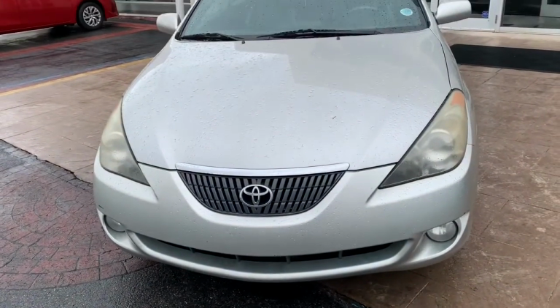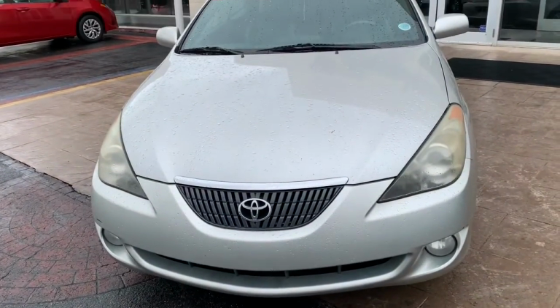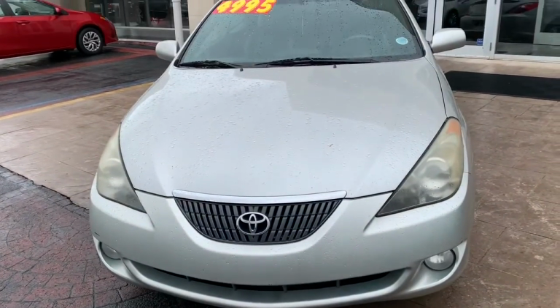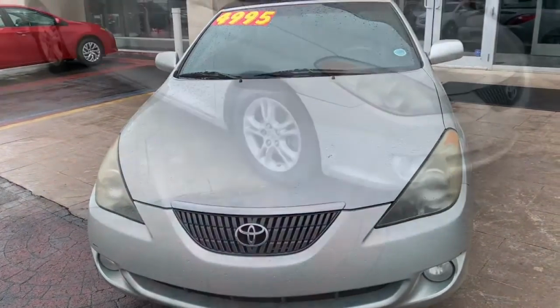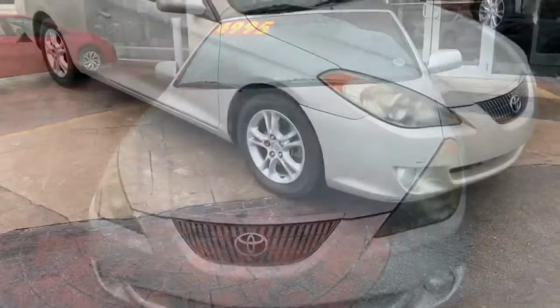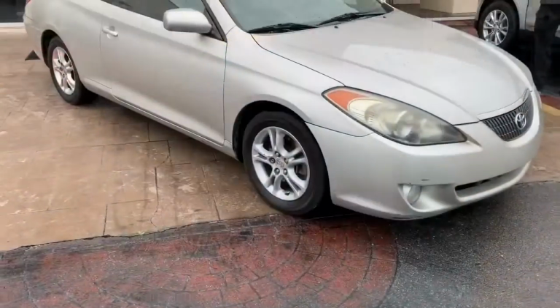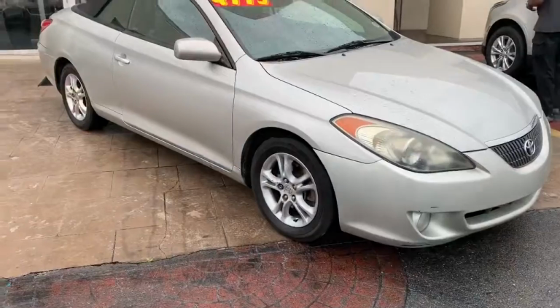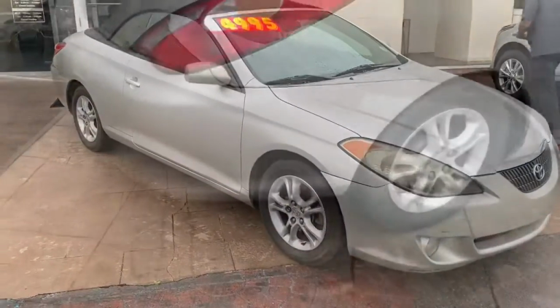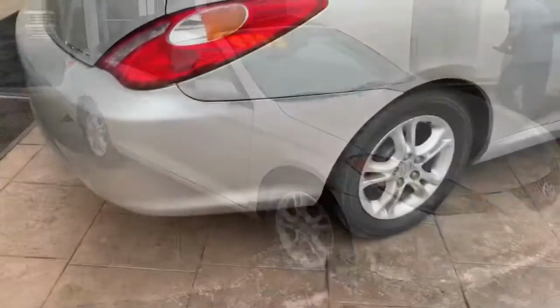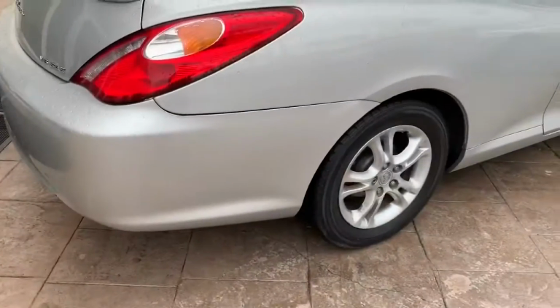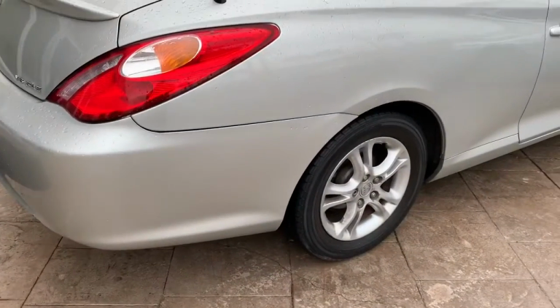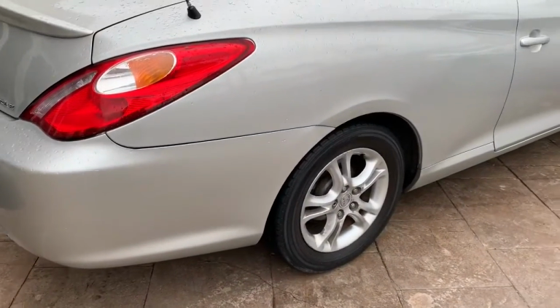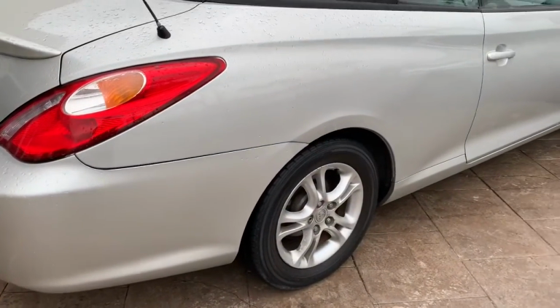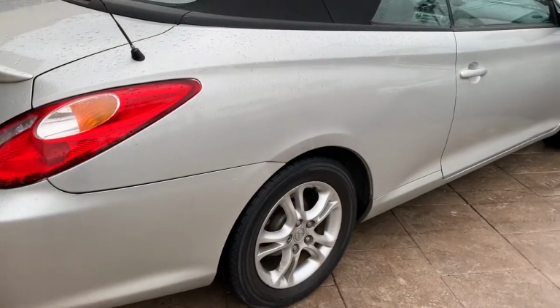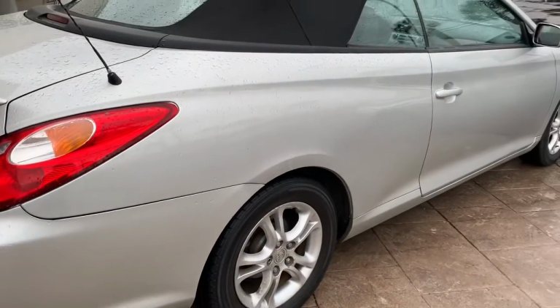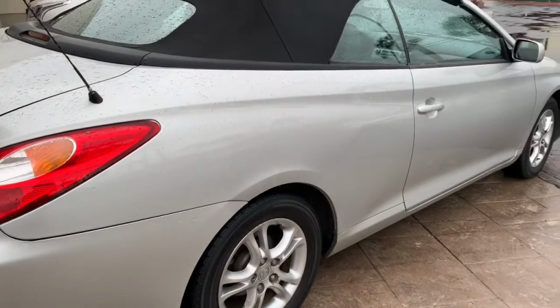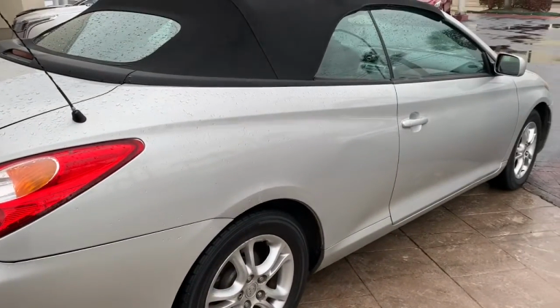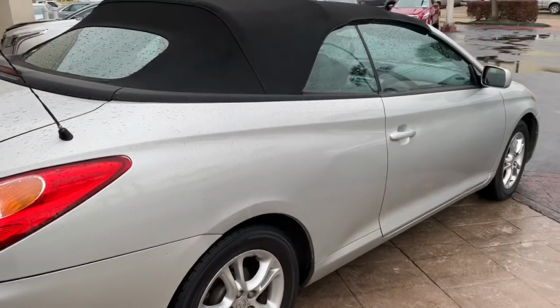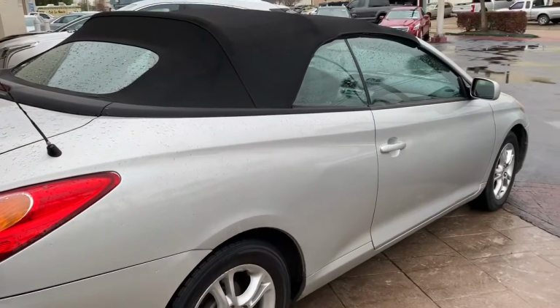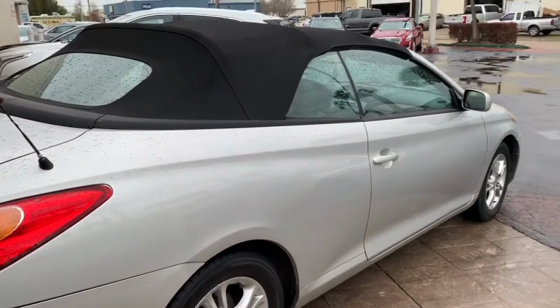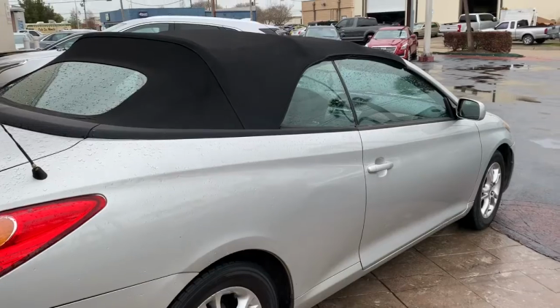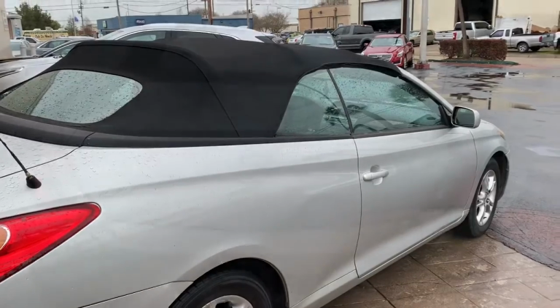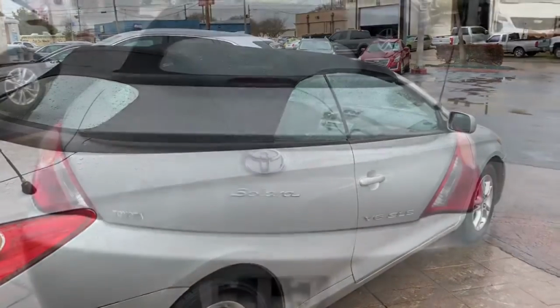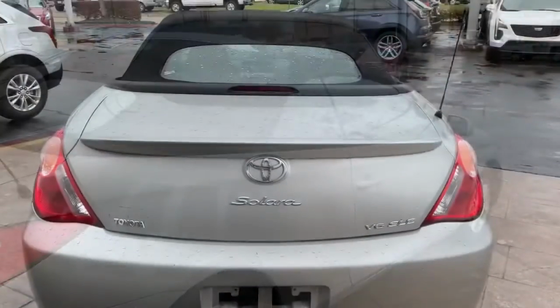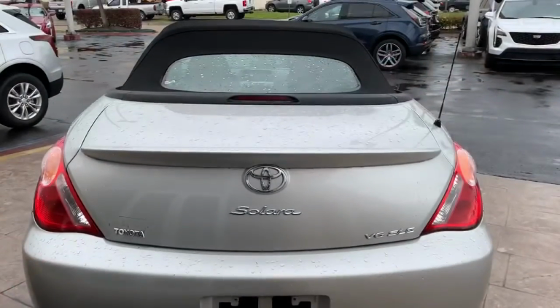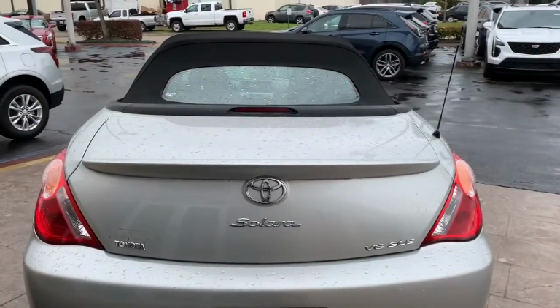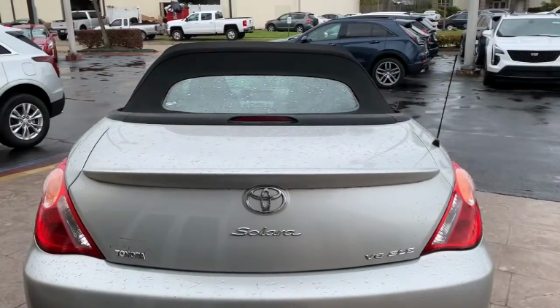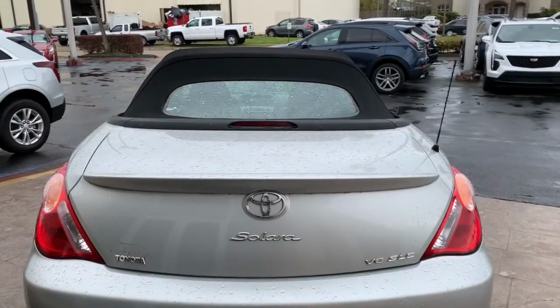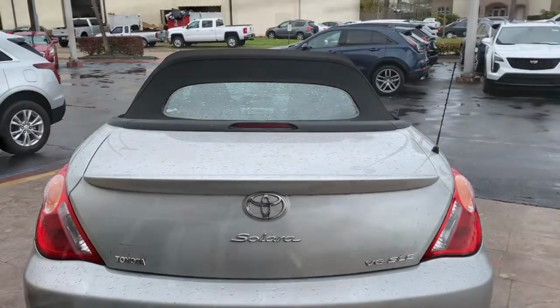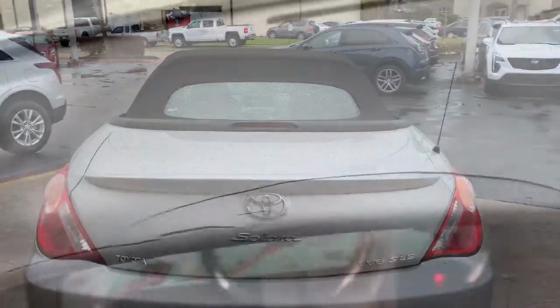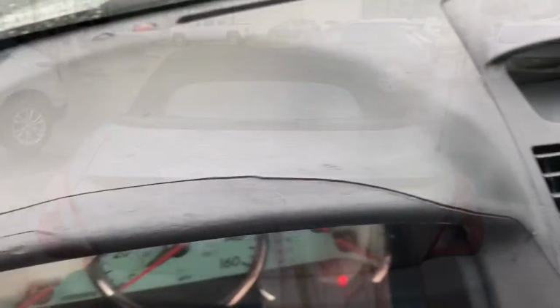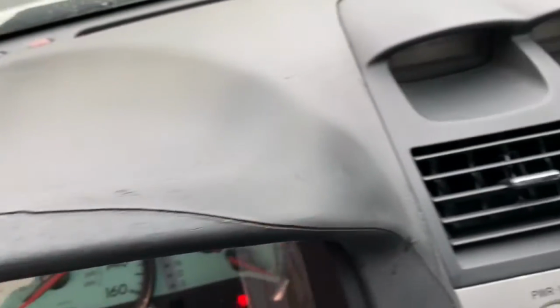I wanted to go over the outside and the inside with you and just show you some of the imperfections that we did see while we were videoing the car. It is a great vehicle and right now it's listed for $4,995.